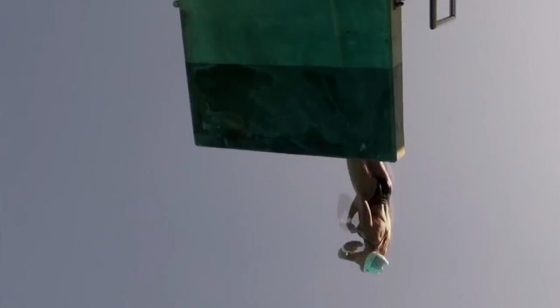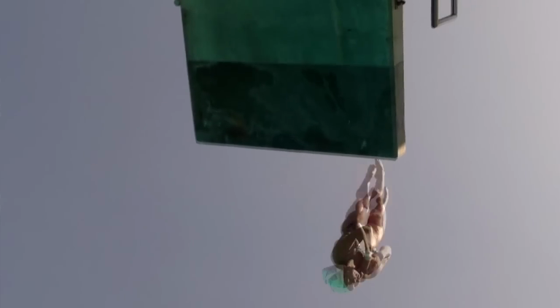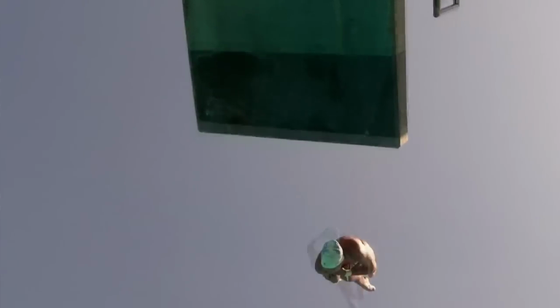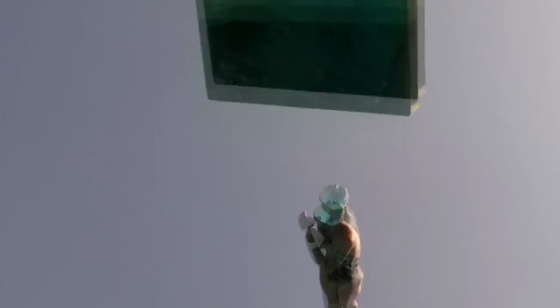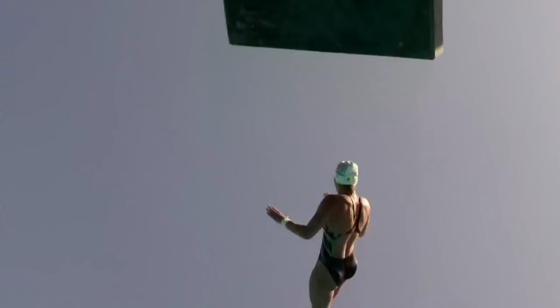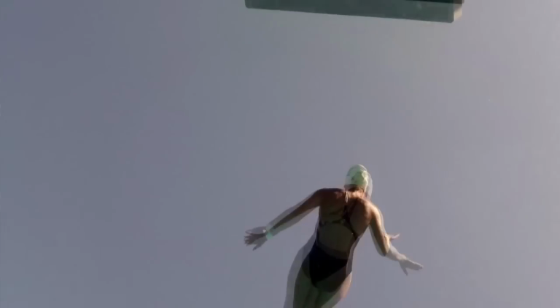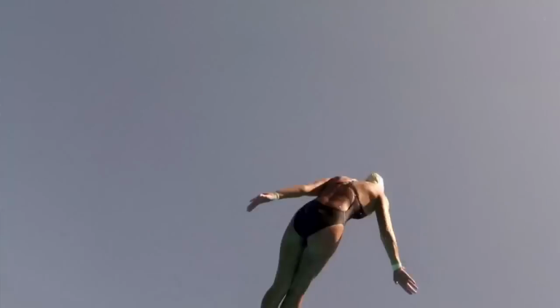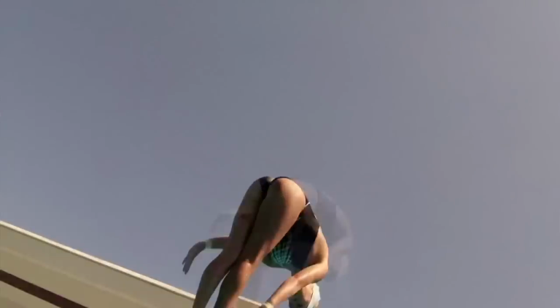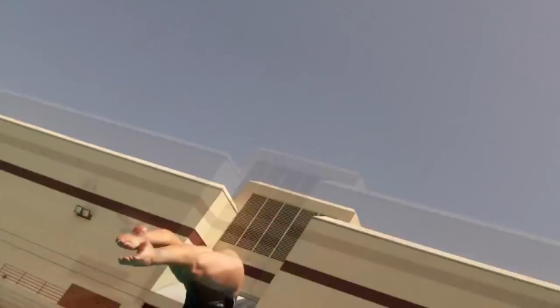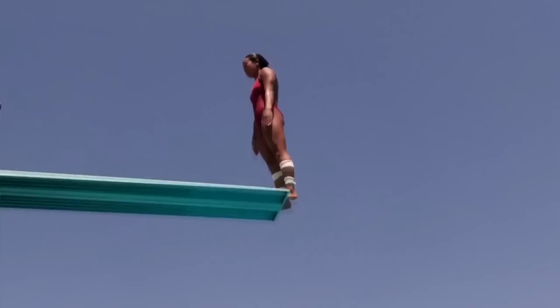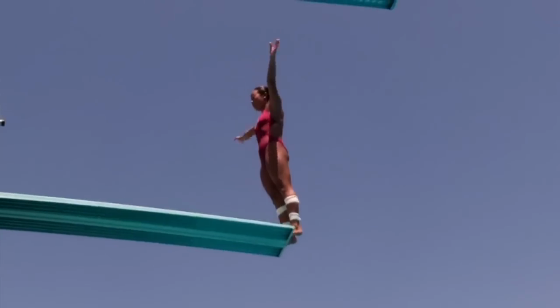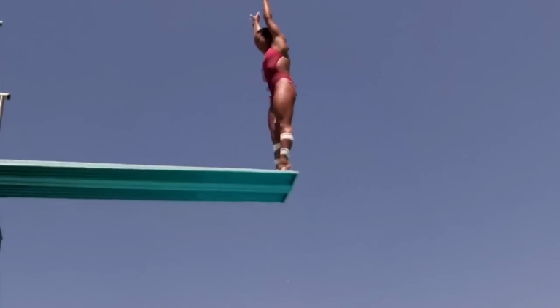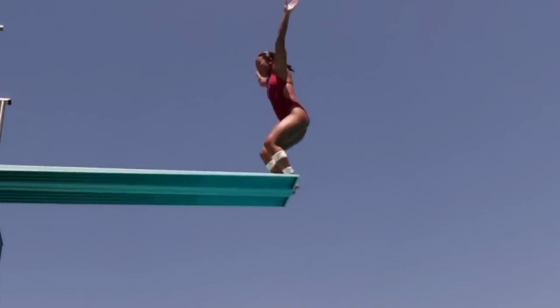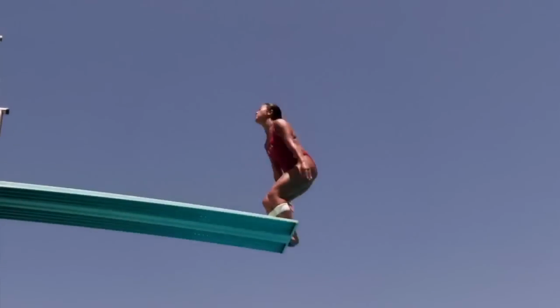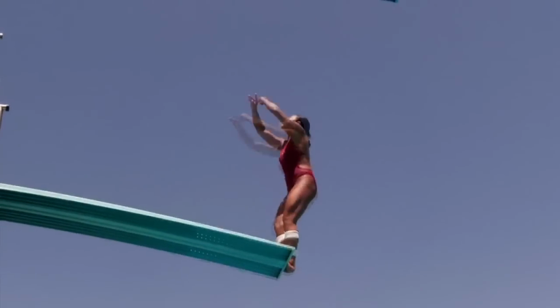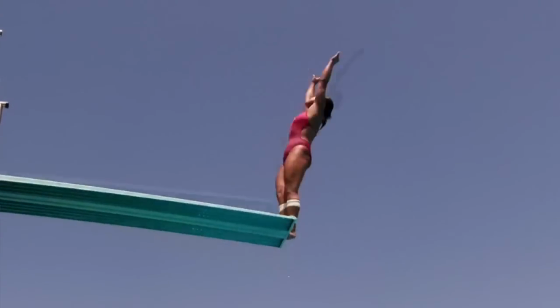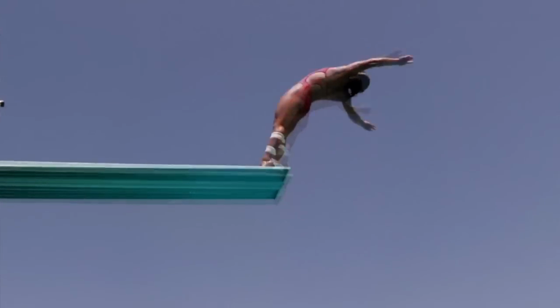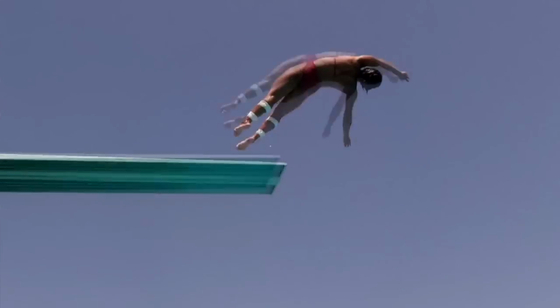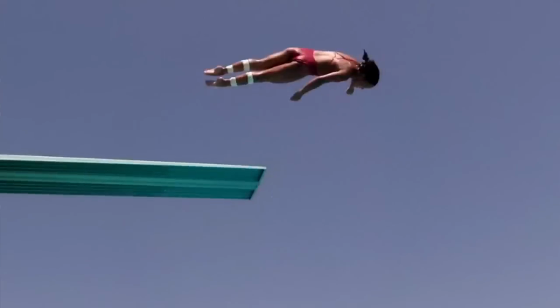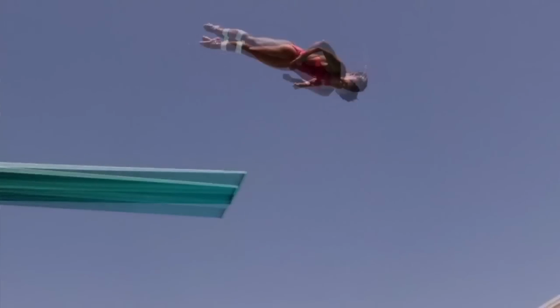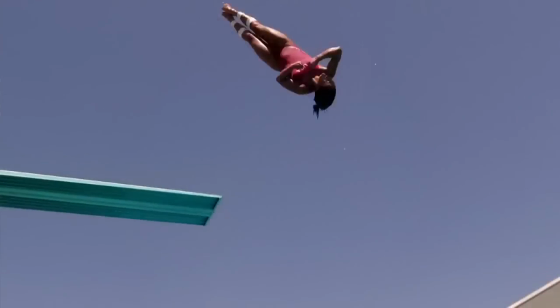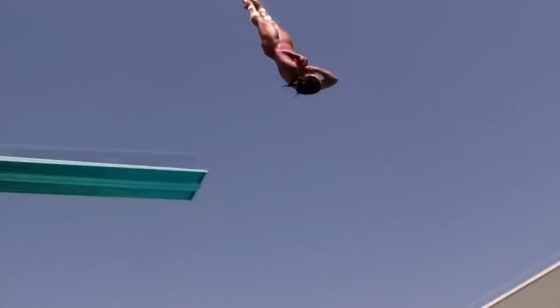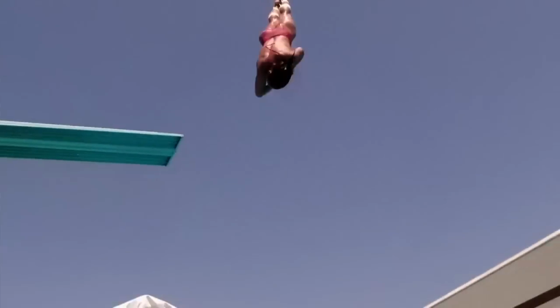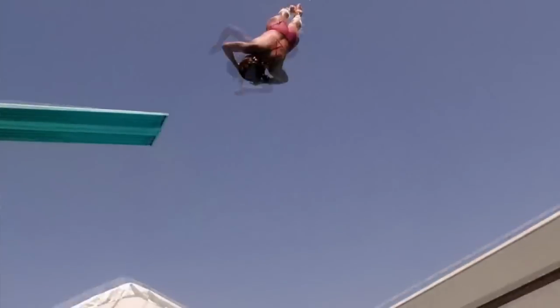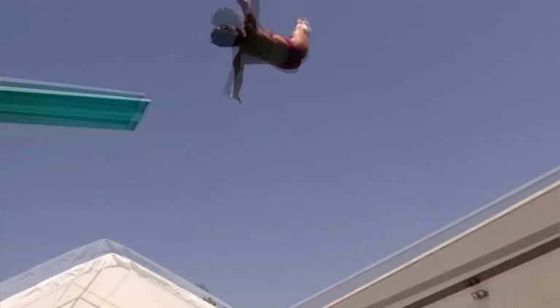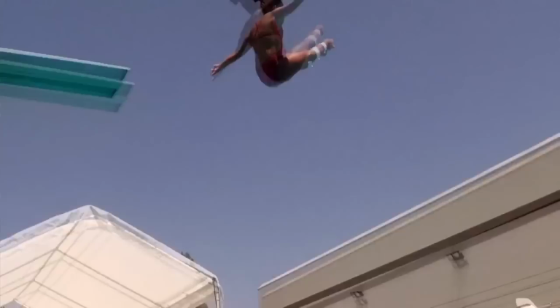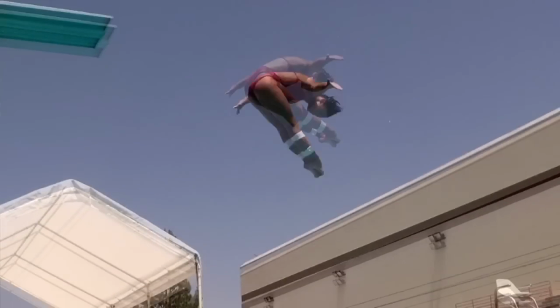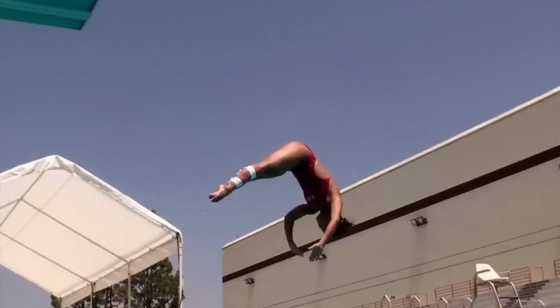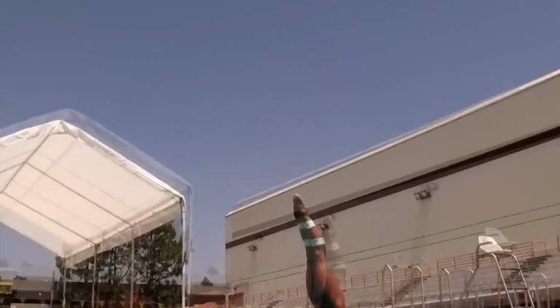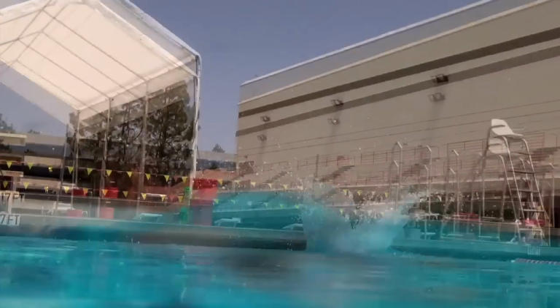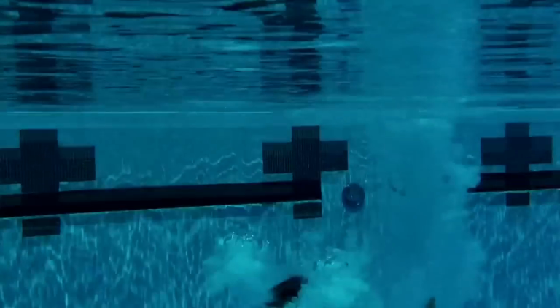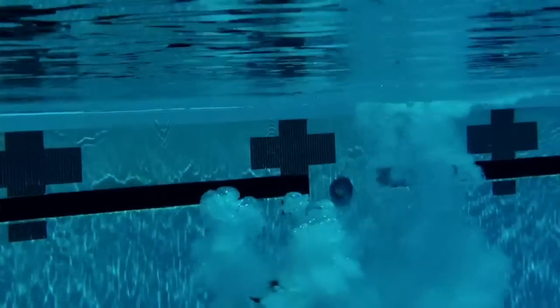Another thing we work on is visual perception — athletes need to know where they are in space. They're rotating very quickly and they need to spot the water so they can kick out, hit the body position, rotate, and enter the water vertically.